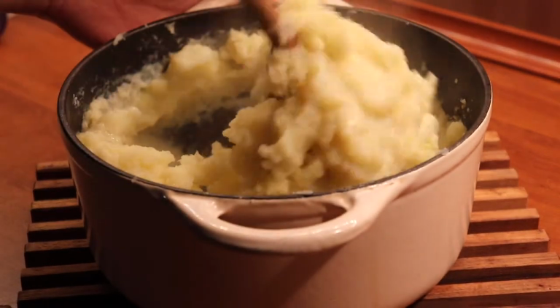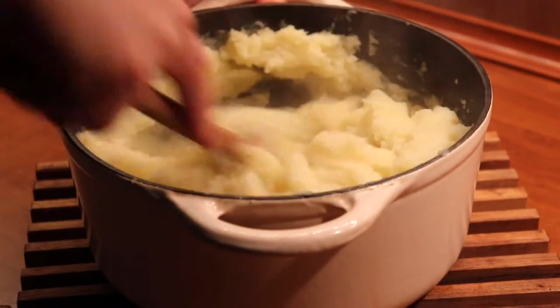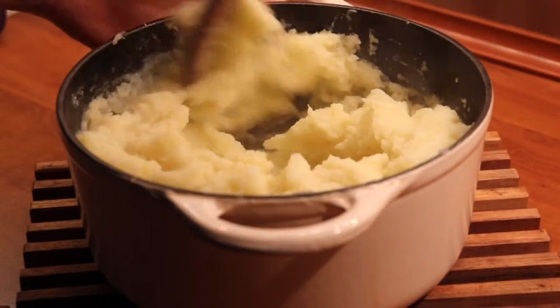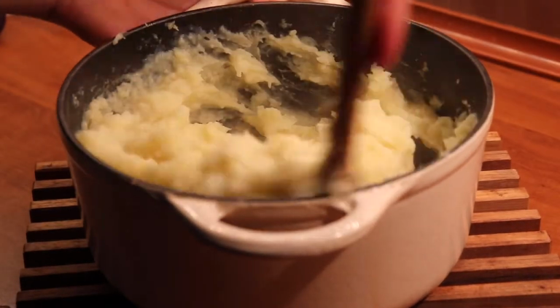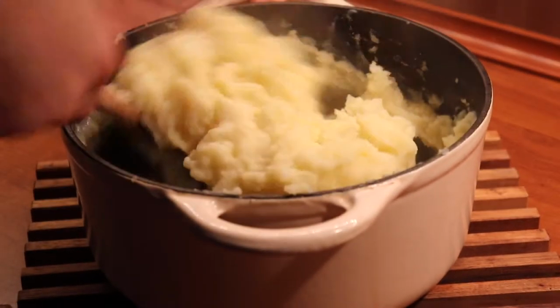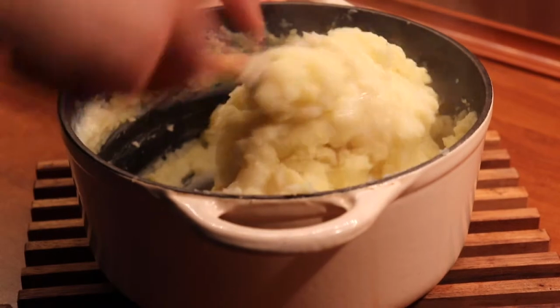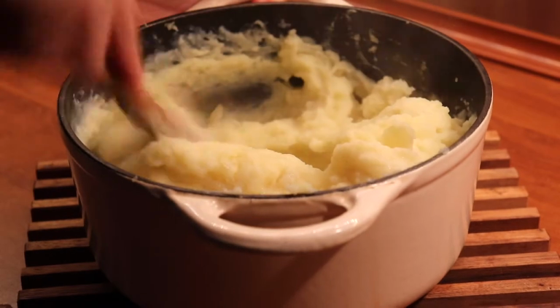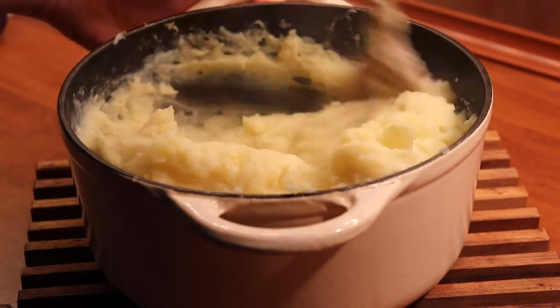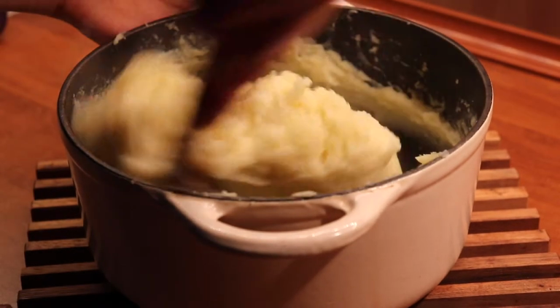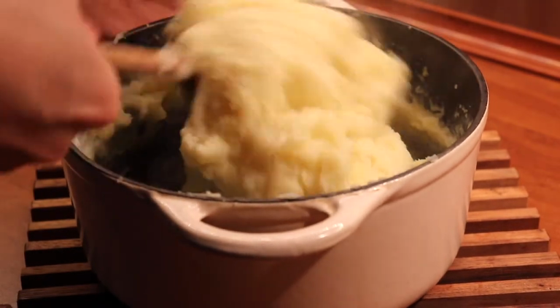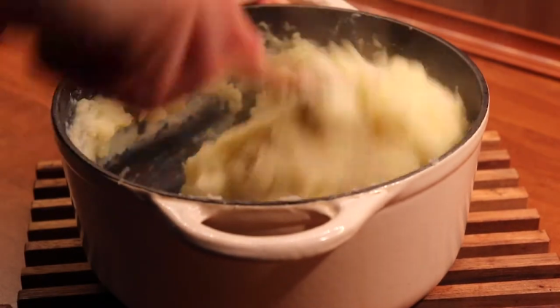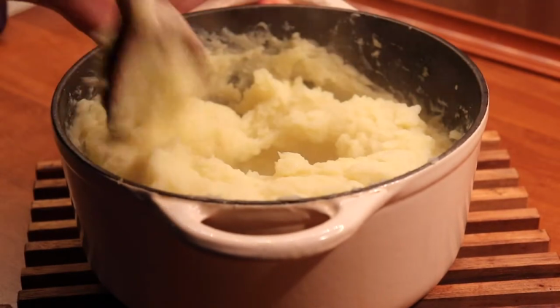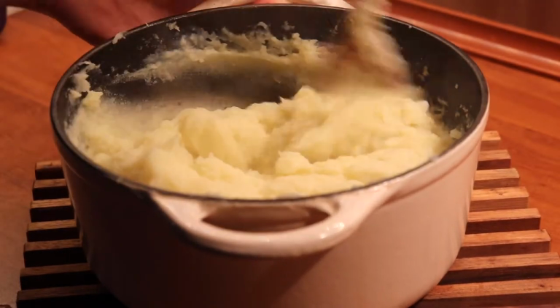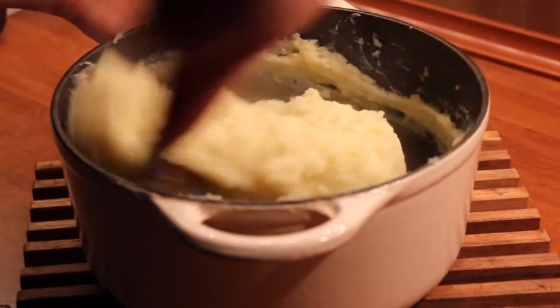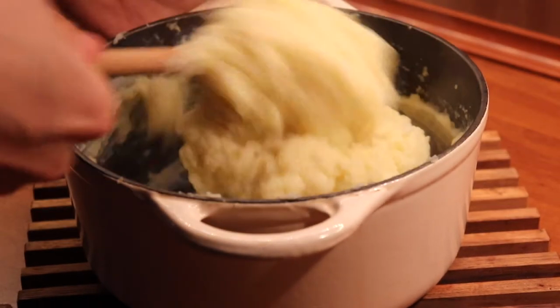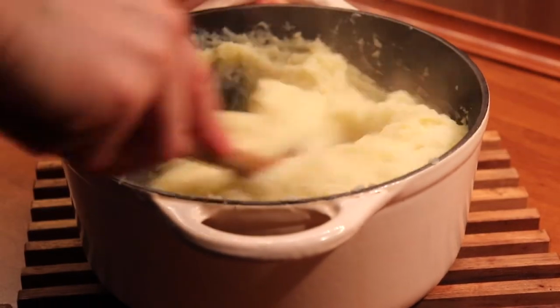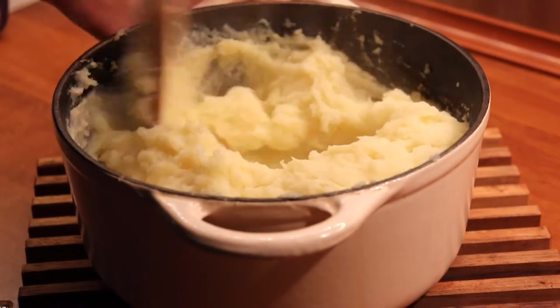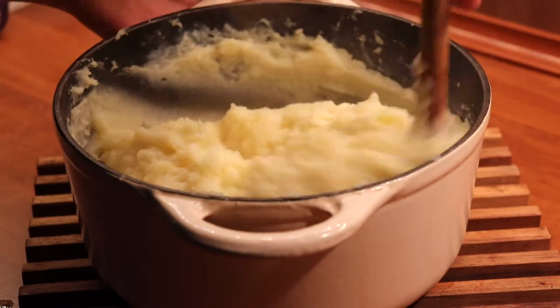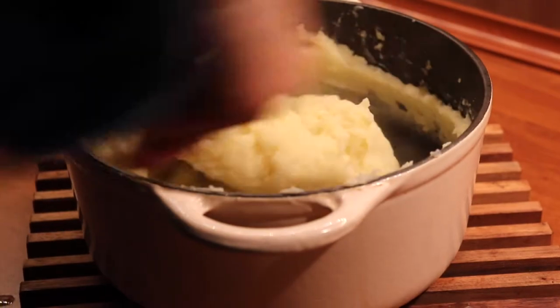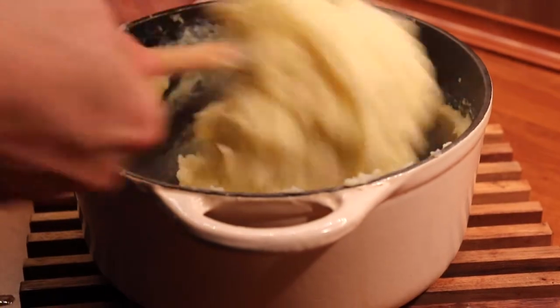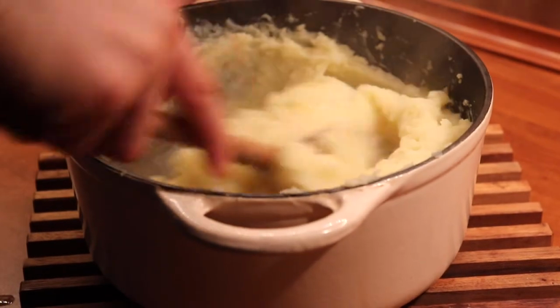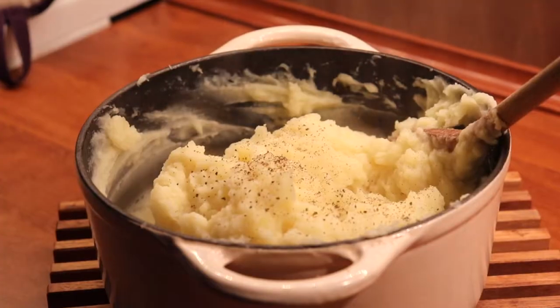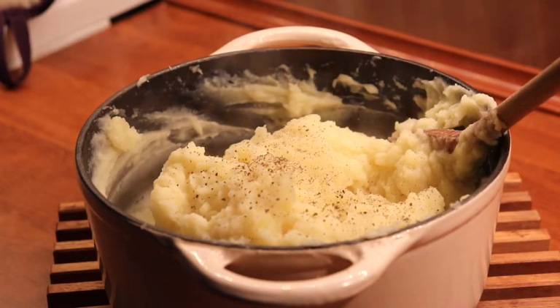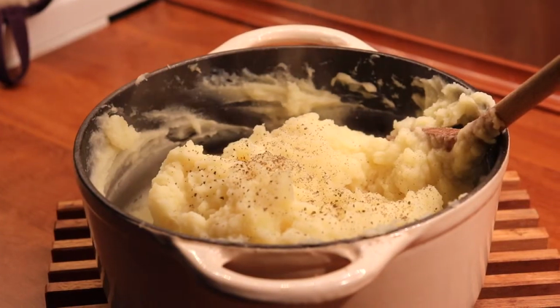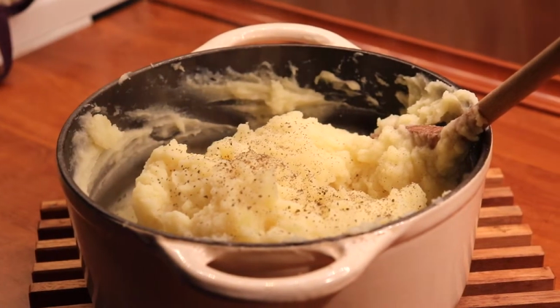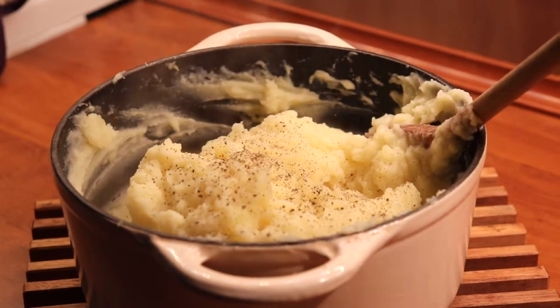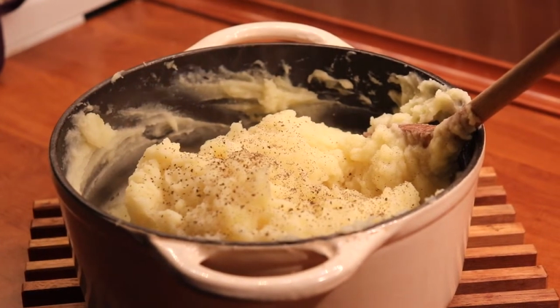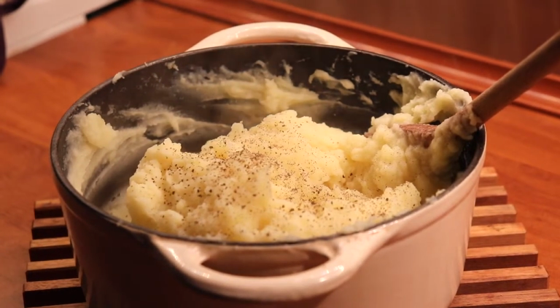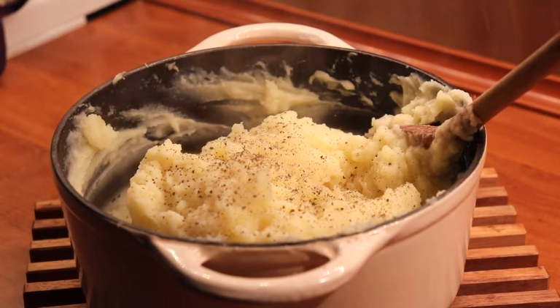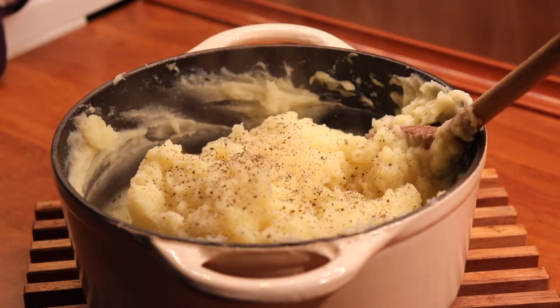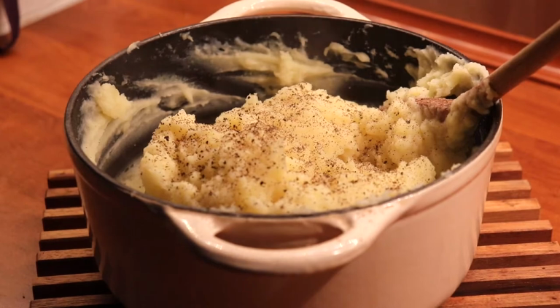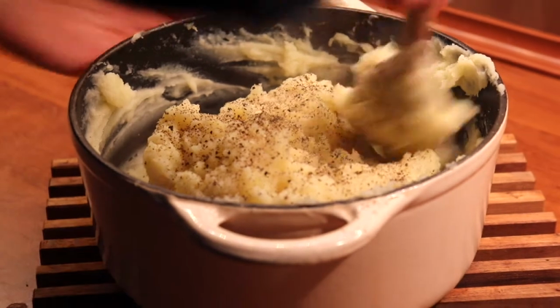Mix it all in very well and then you can season with some freshly ground black pepper and a bit of salt if necessary. Since we already added the Parmesan it might not be necessary to add the salt, so that's for you to taste.